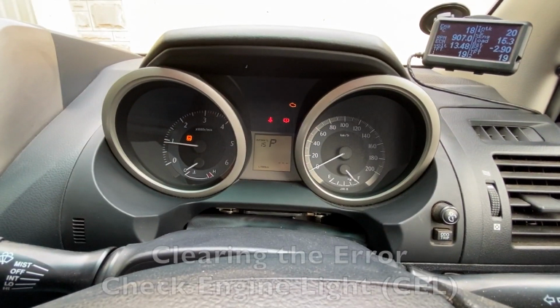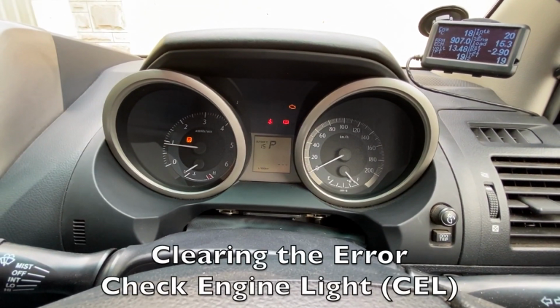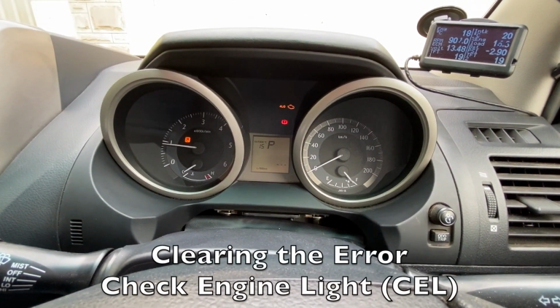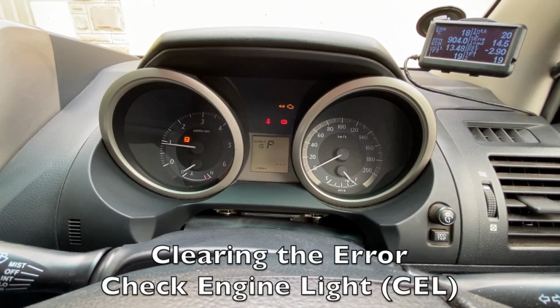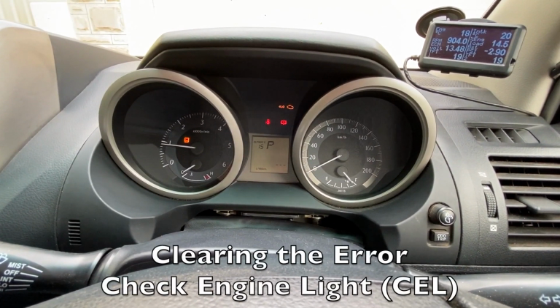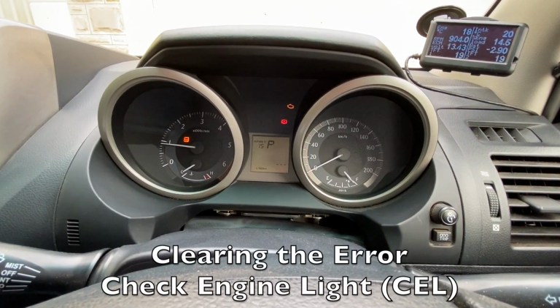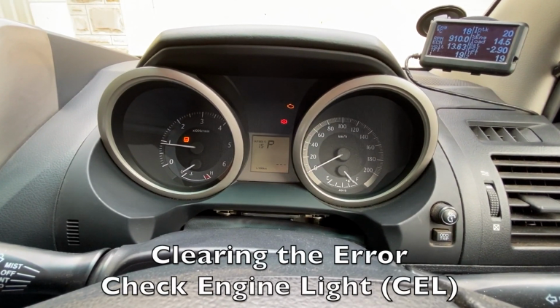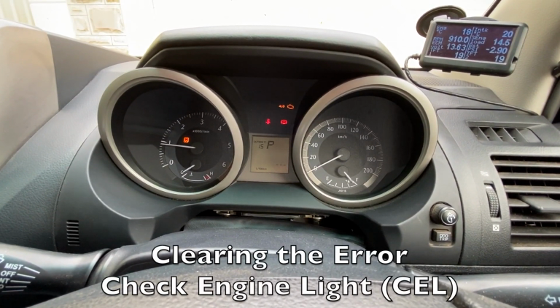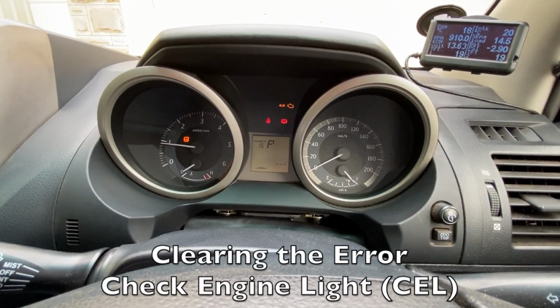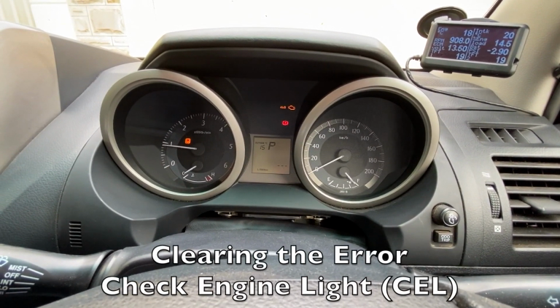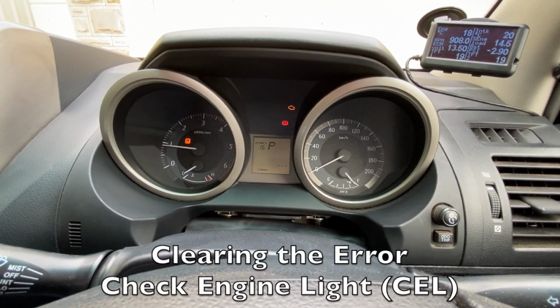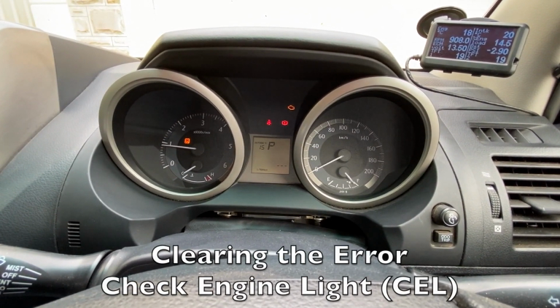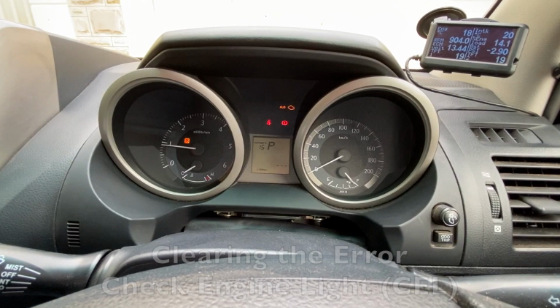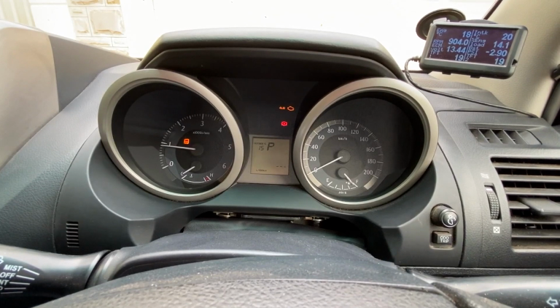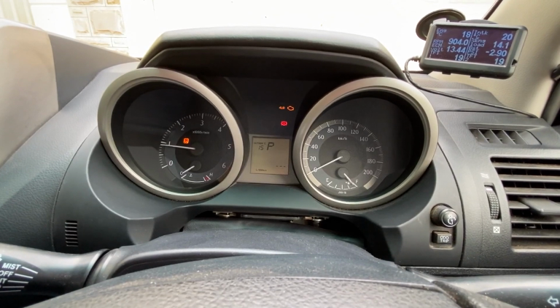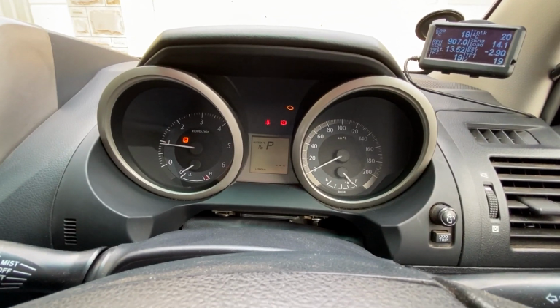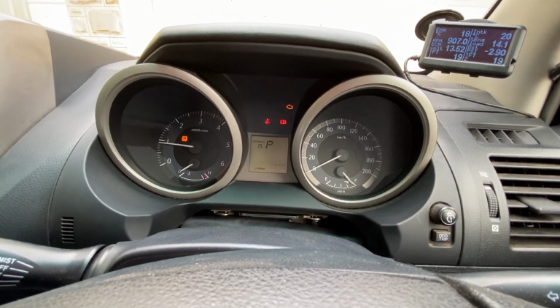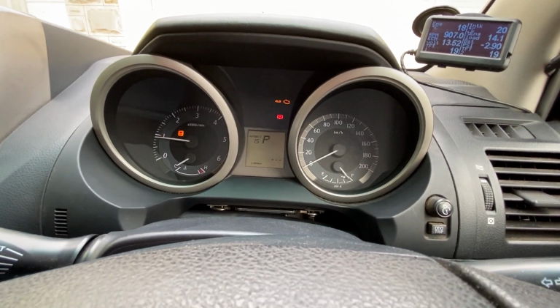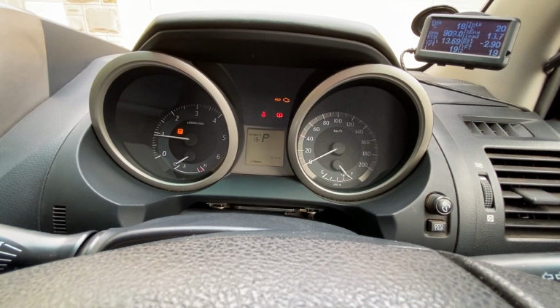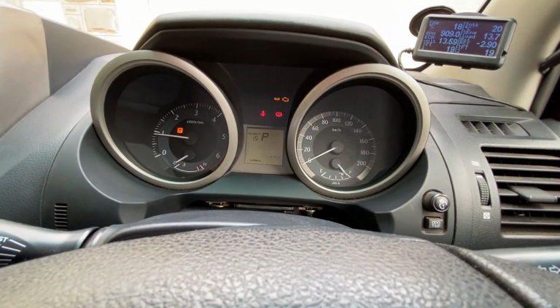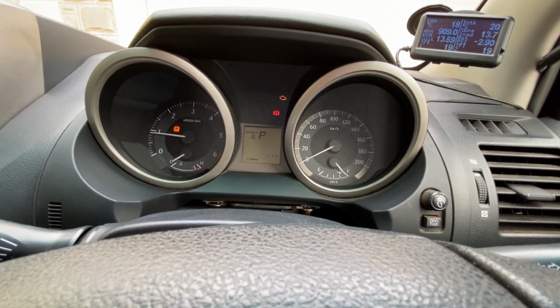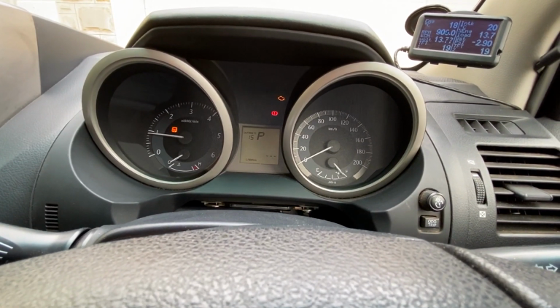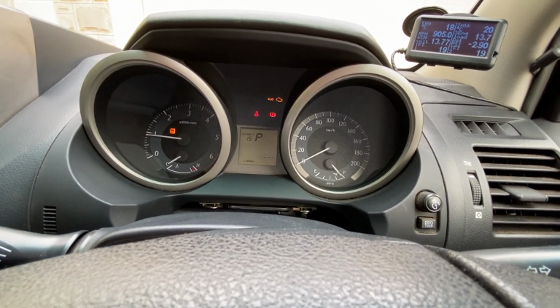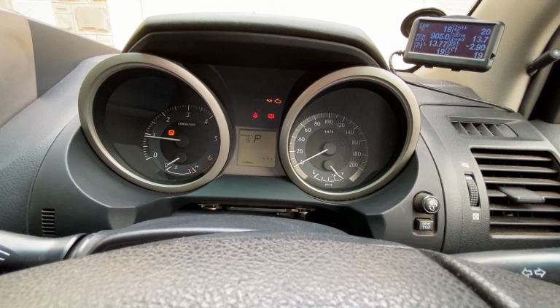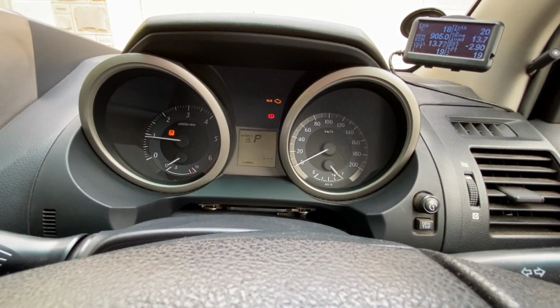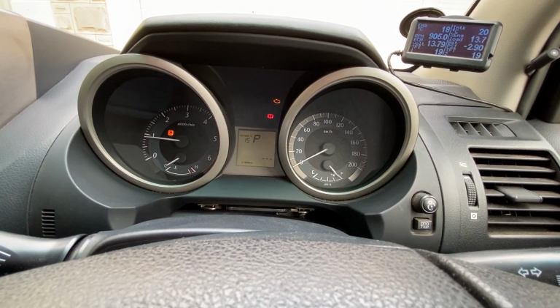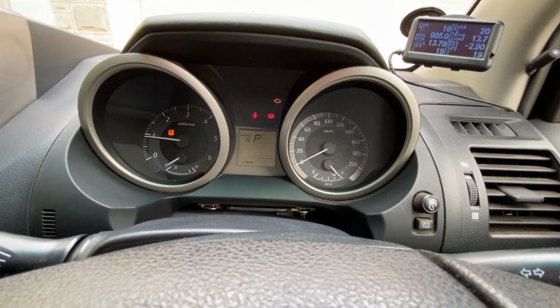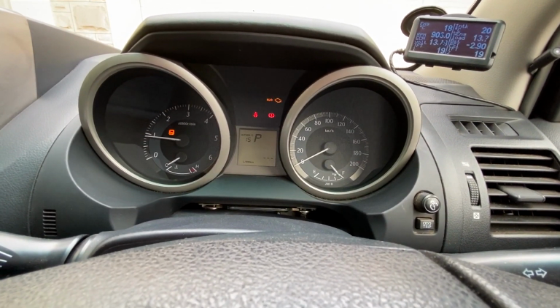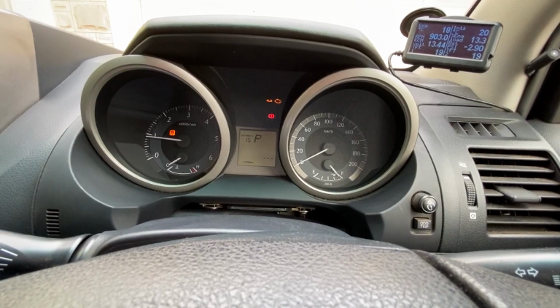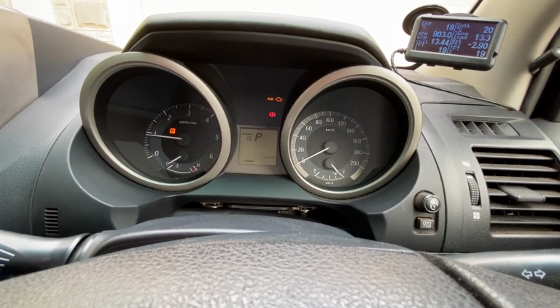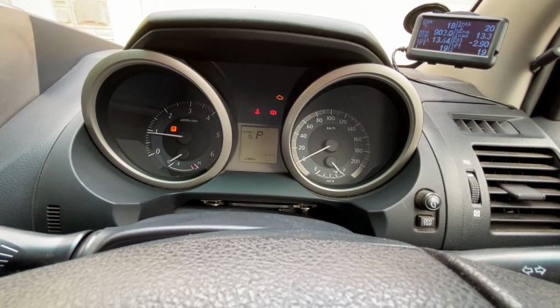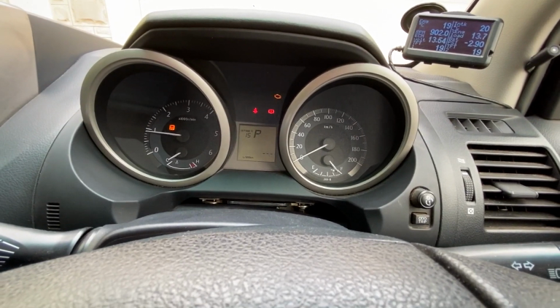Now you can see that because I pulled that cable out, the computer detected there was an error and the check engine light has come on, with the four low flashing indicating a transmission error.